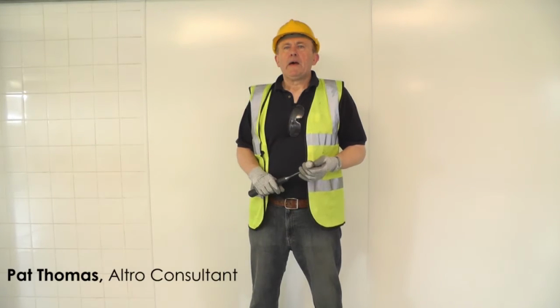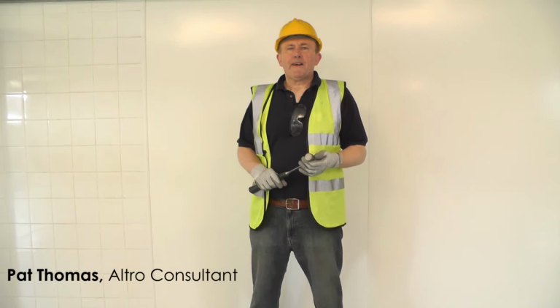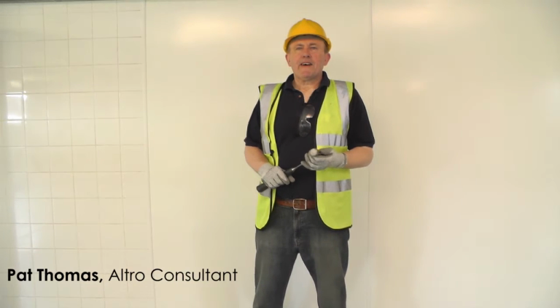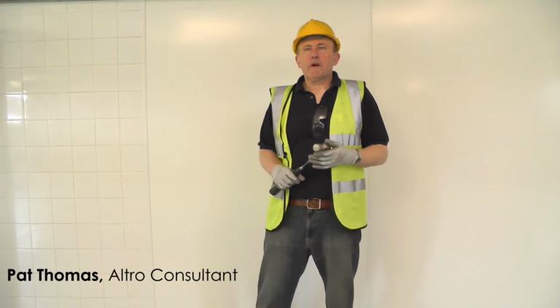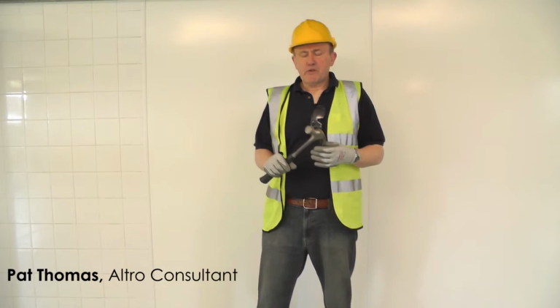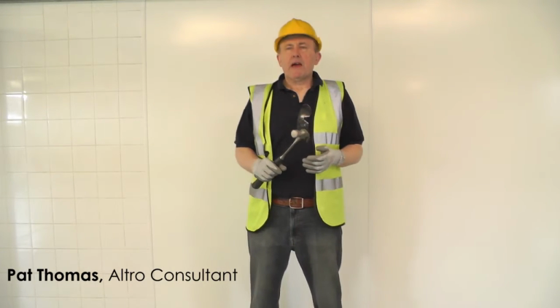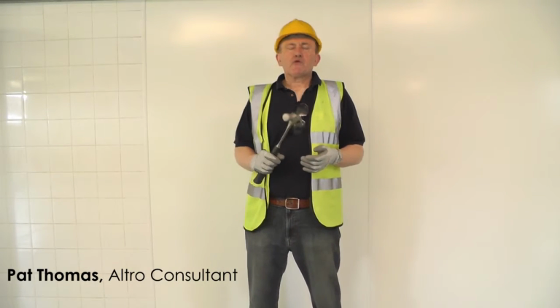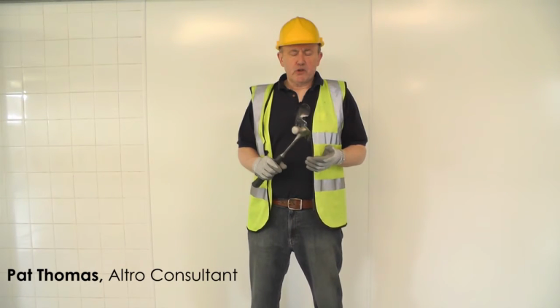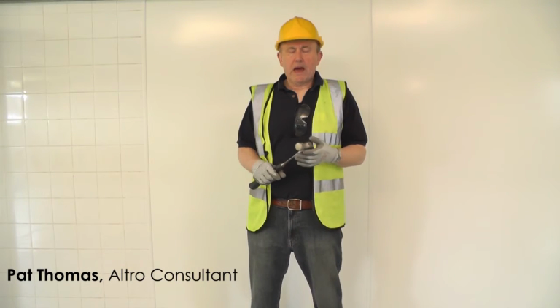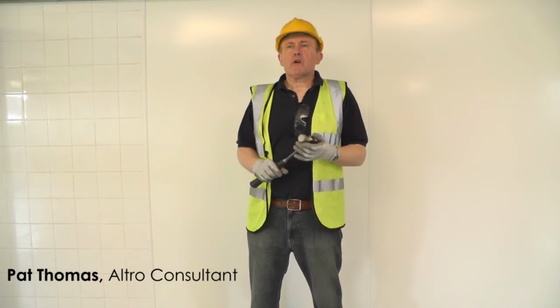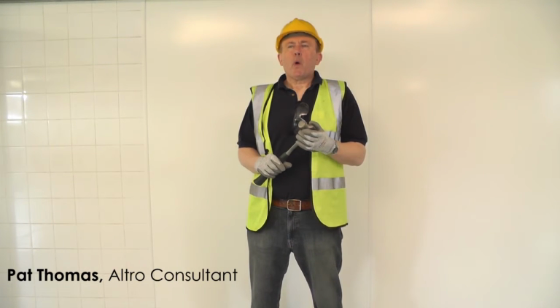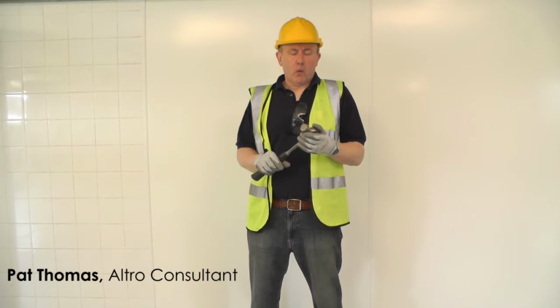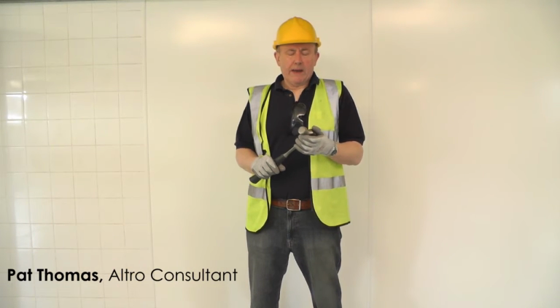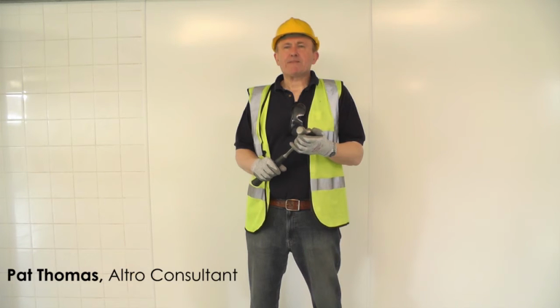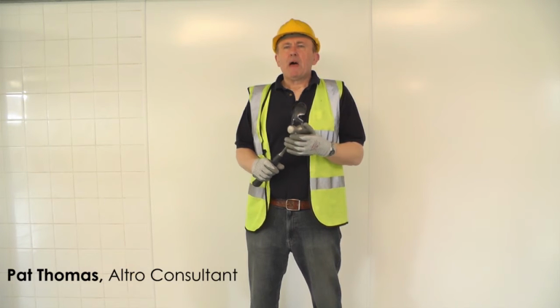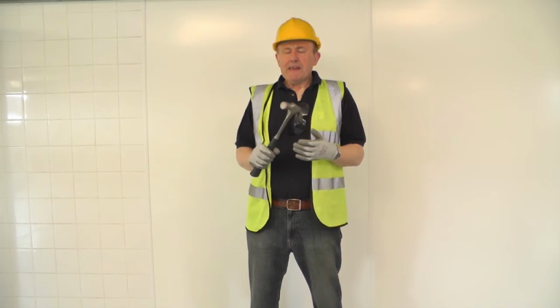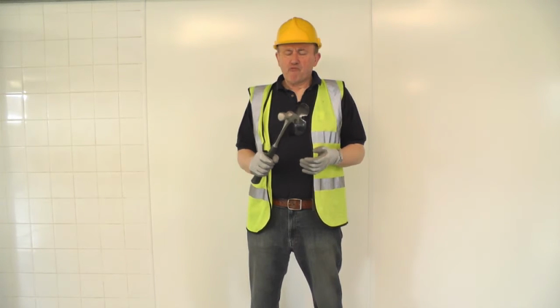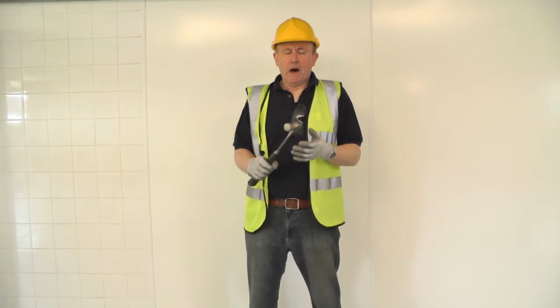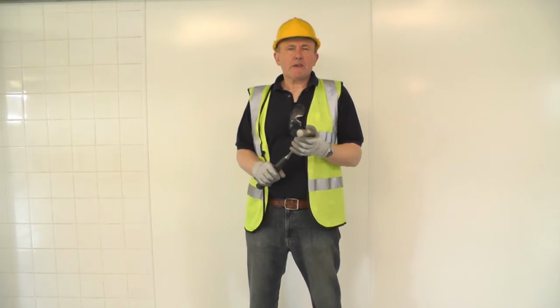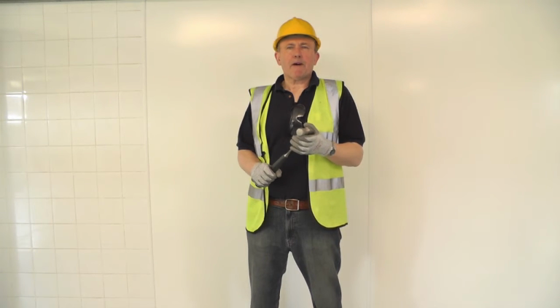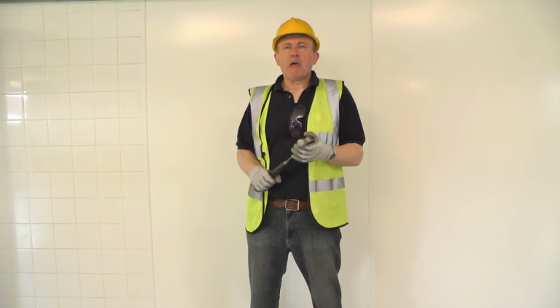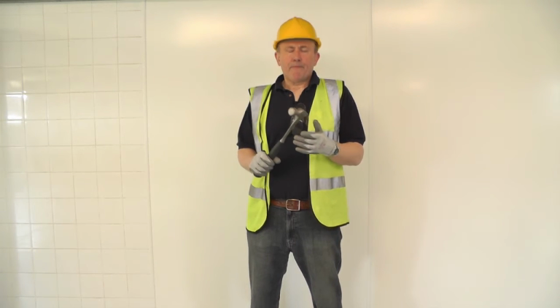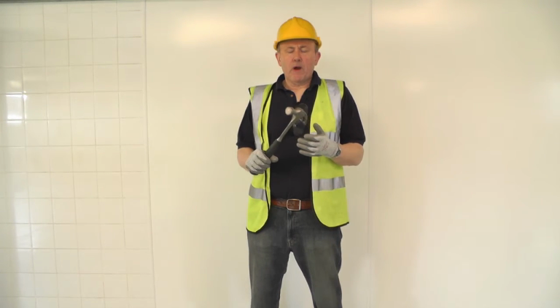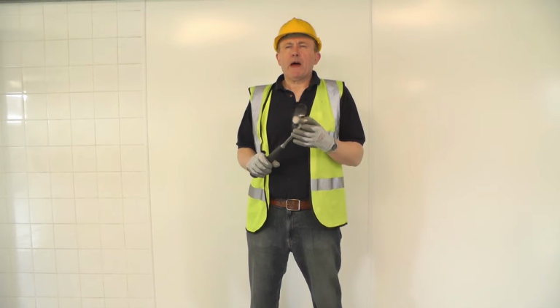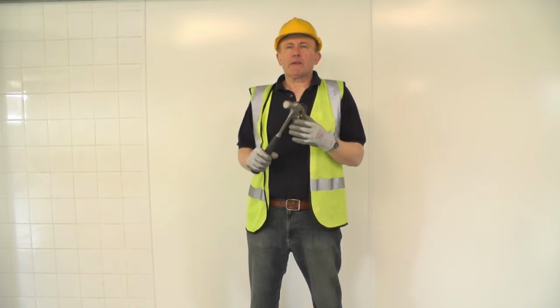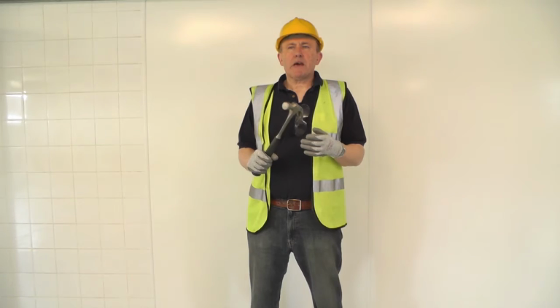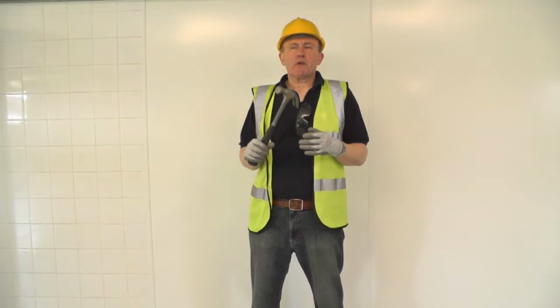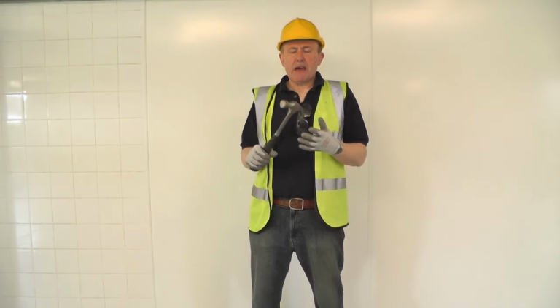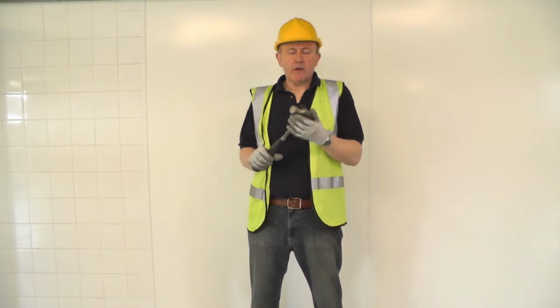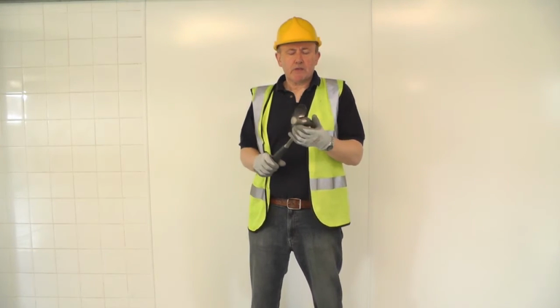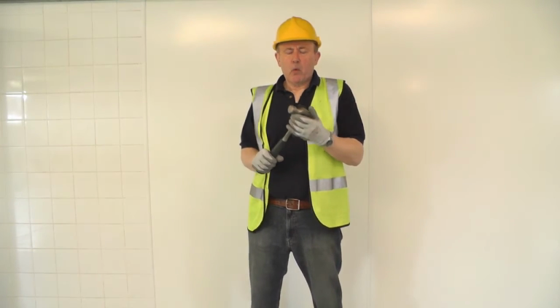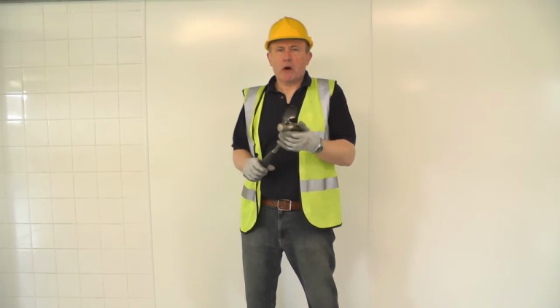Hi, today I'm going to demonstrate how tough and durable Altro white rock wall cladding is by hitting it really hard with this hammer. Before I do that, I'm going to take this hammer to a standard ceramic wall tile.